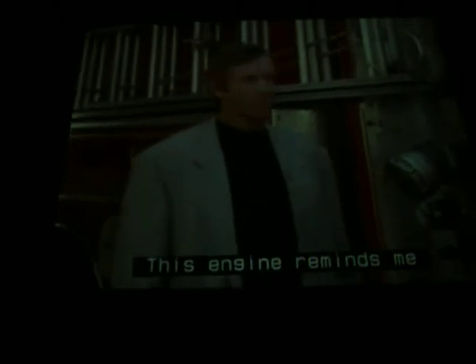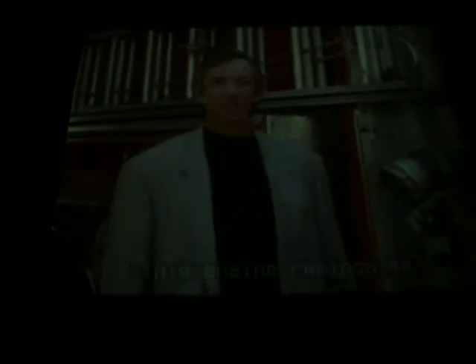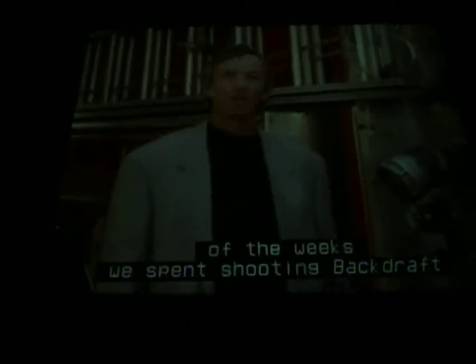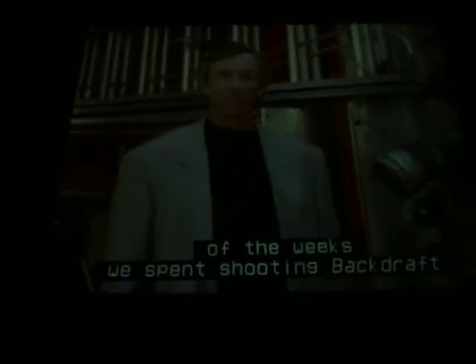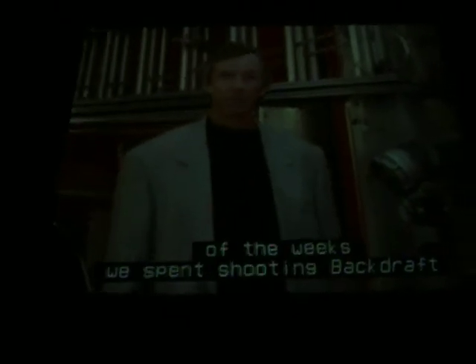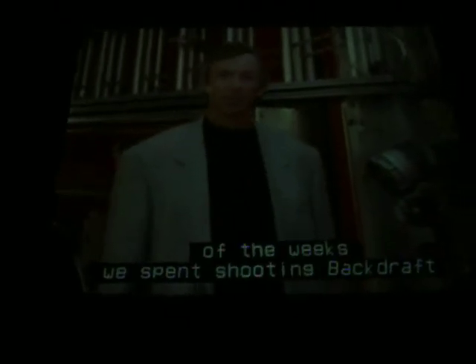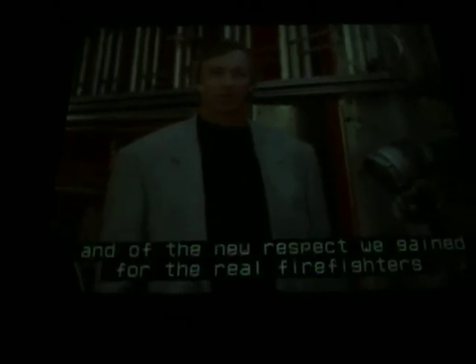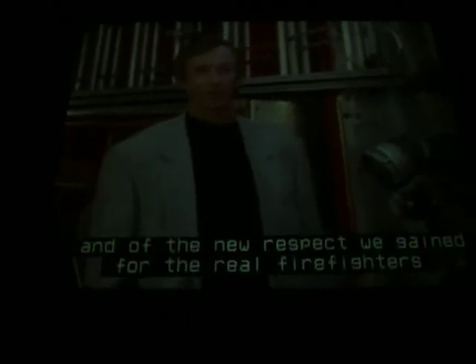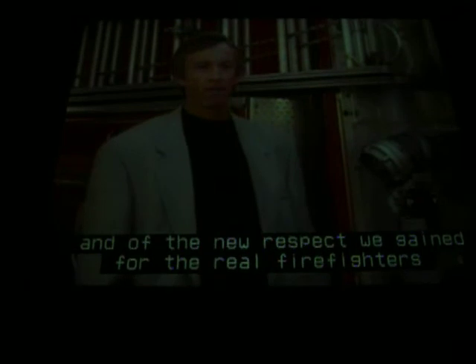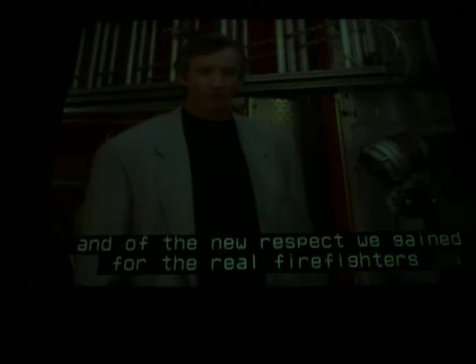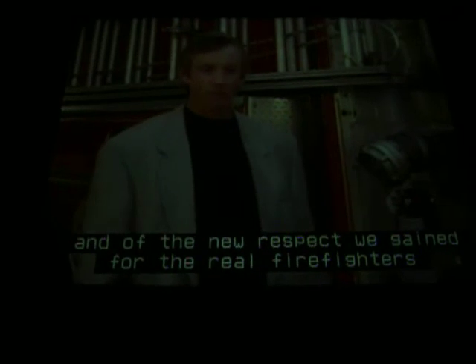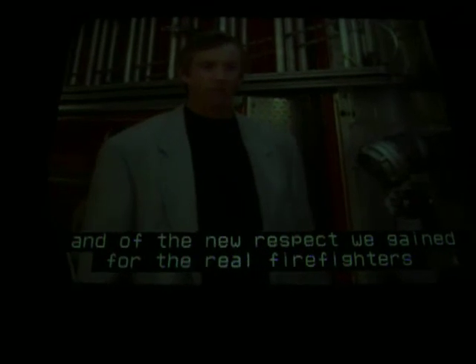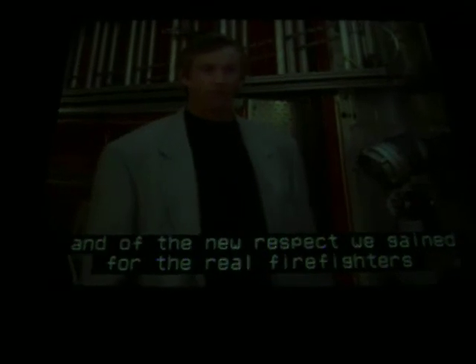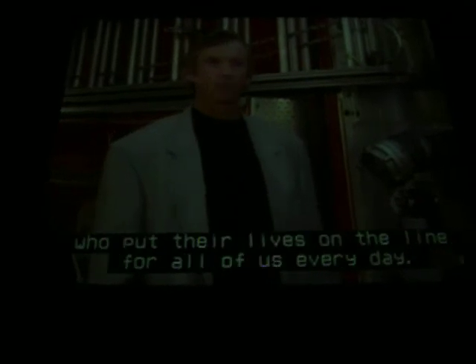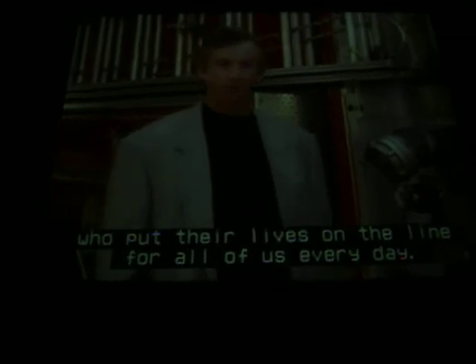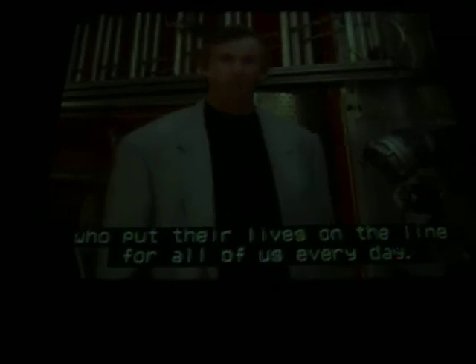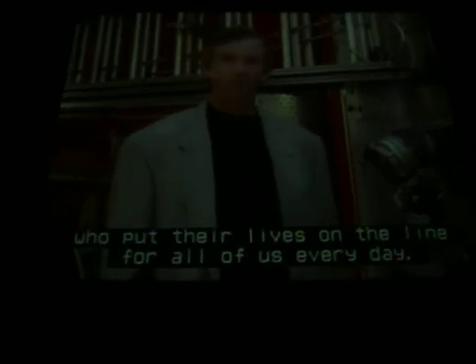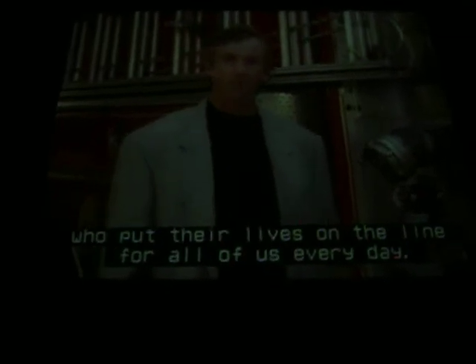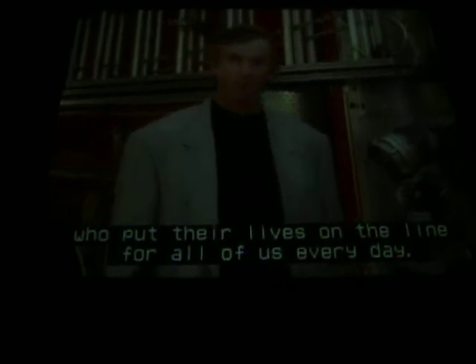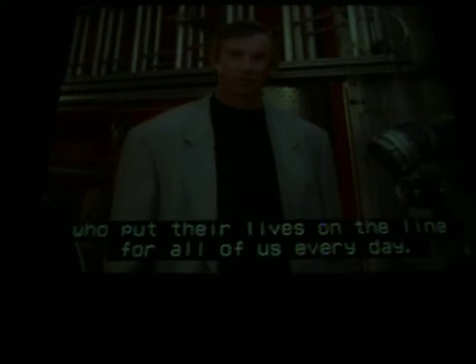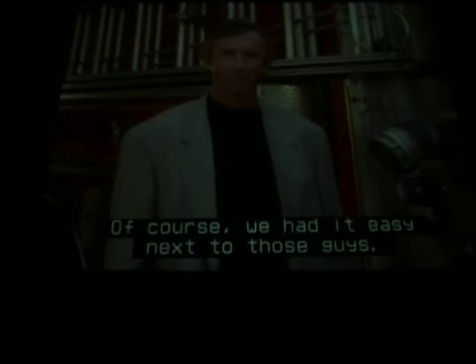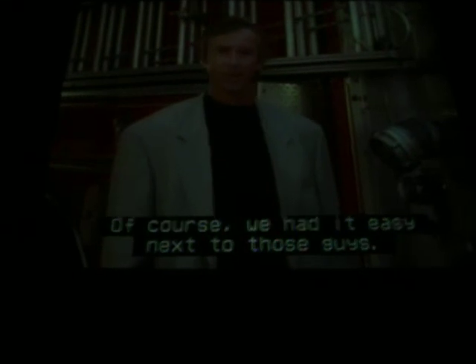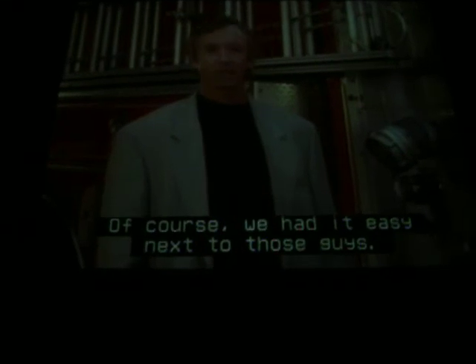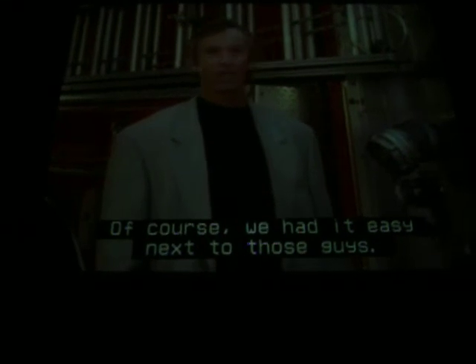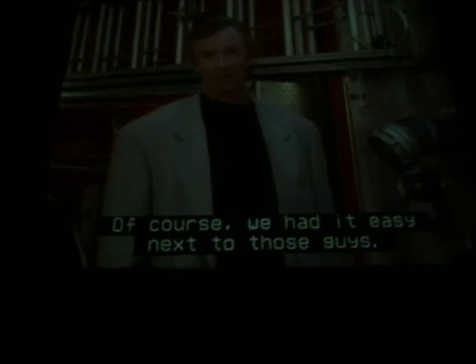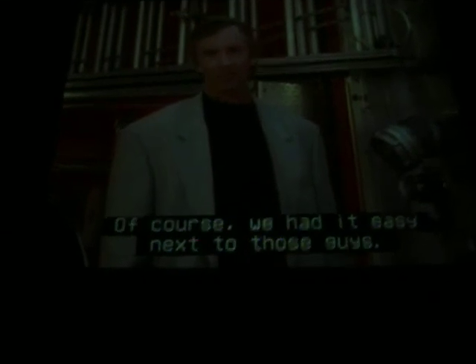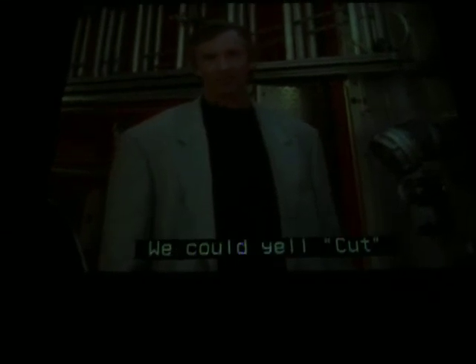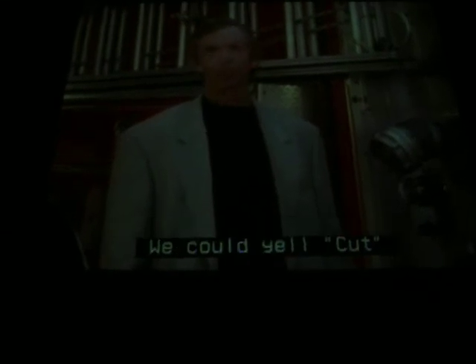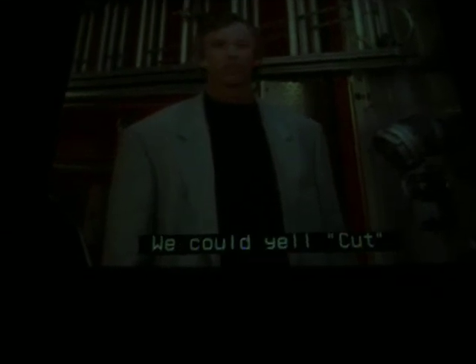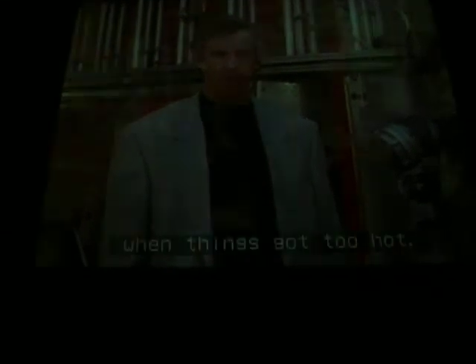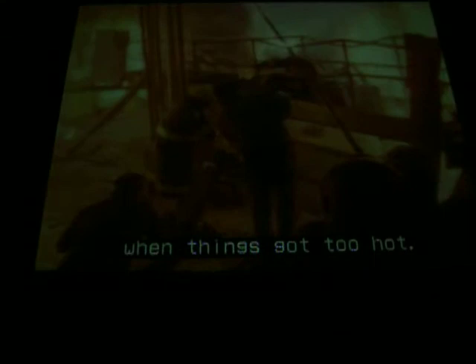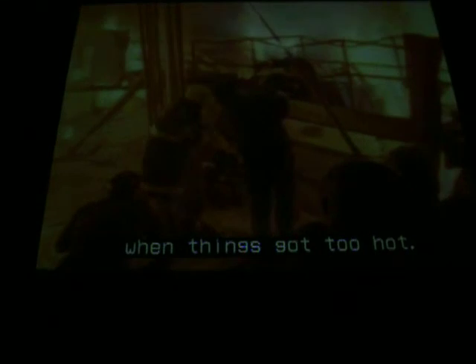This engine reminds me of the weeks we spent shooting on set, and of the new respect we gained for the real firefighters who put their lives on the line for all of us every day. Of course, we had it easy next to those guys — we could yell cut when things got too hot.